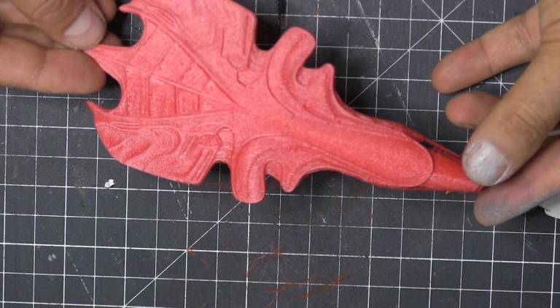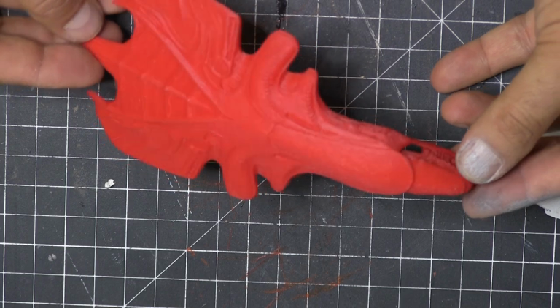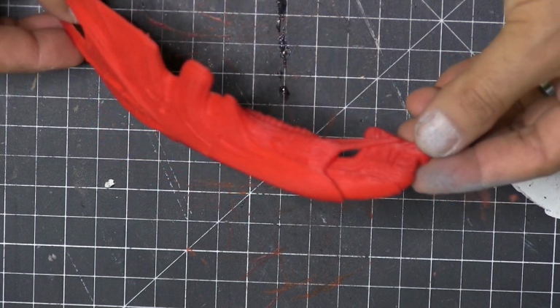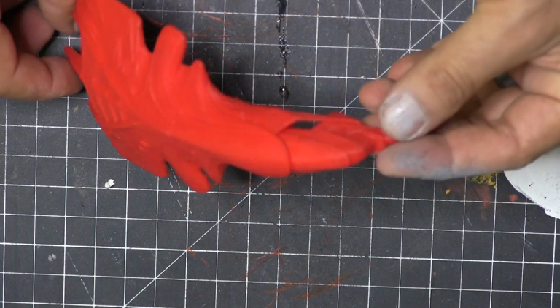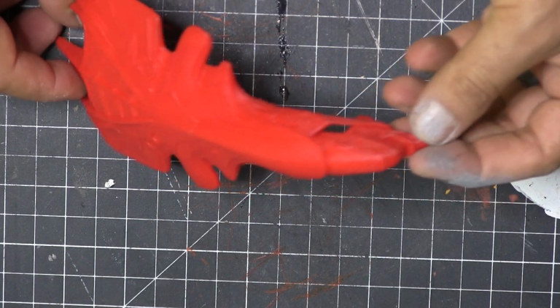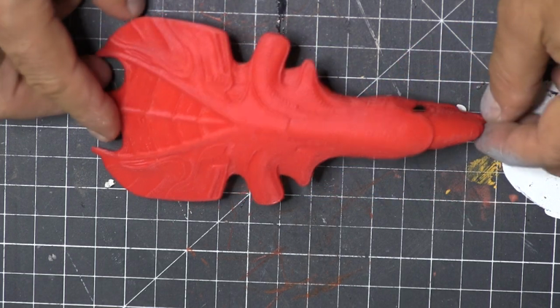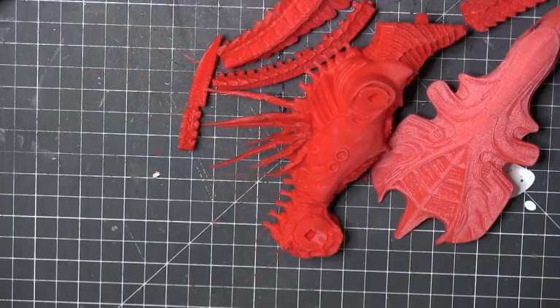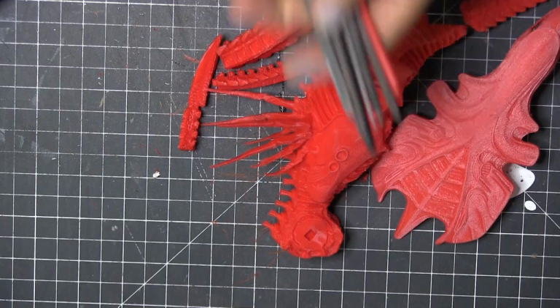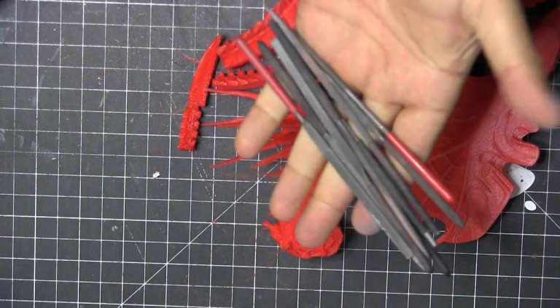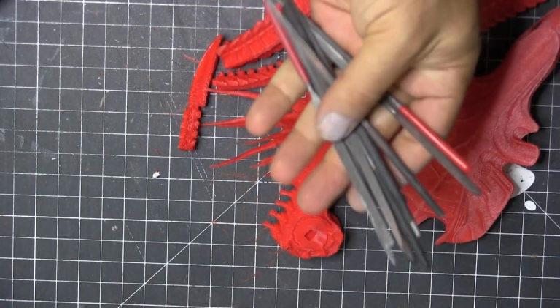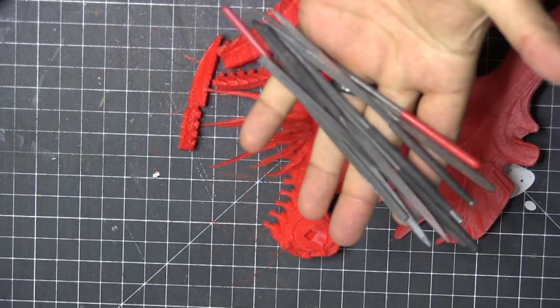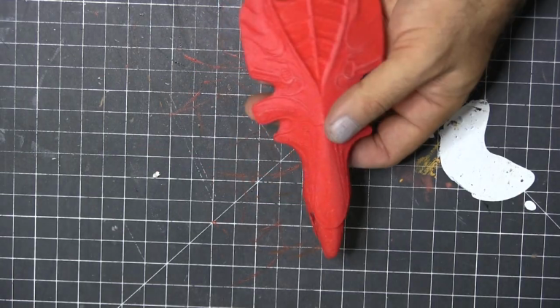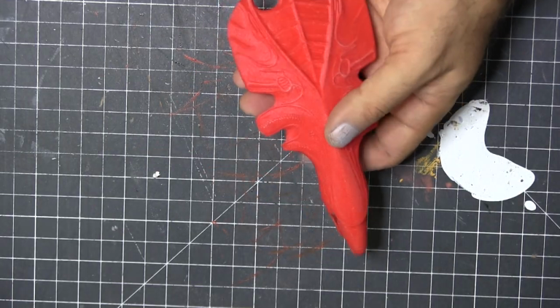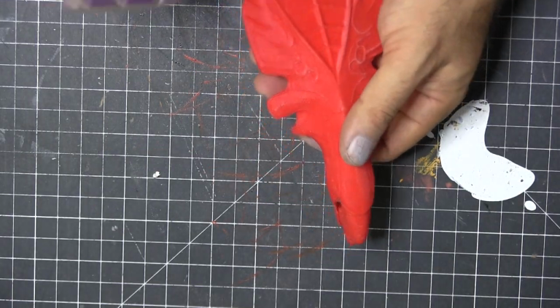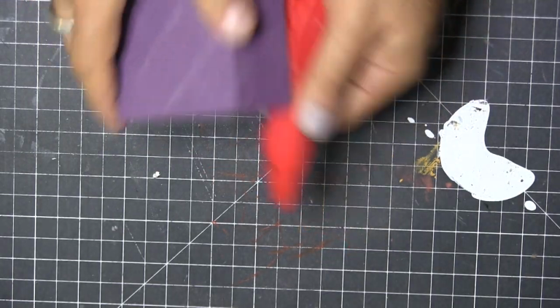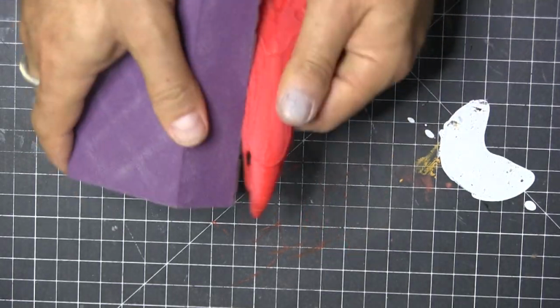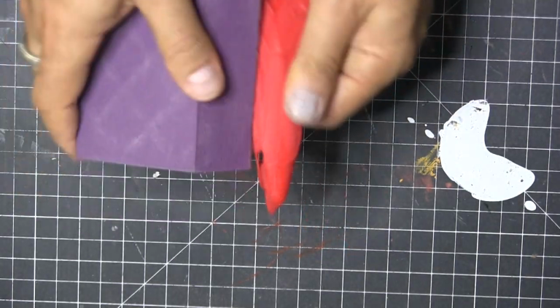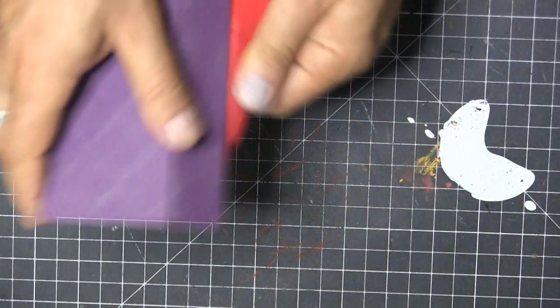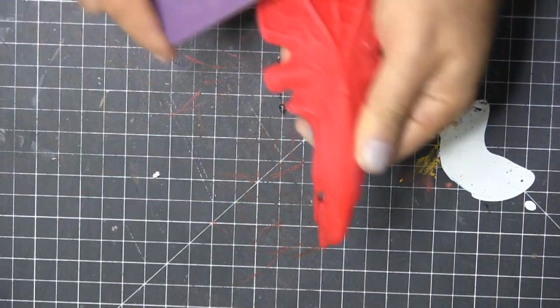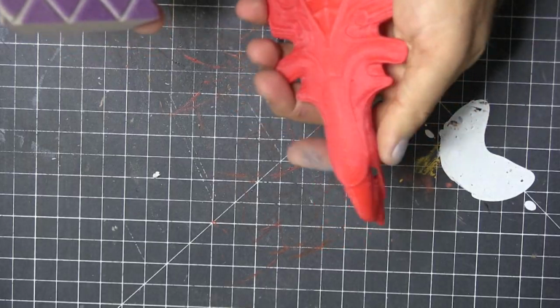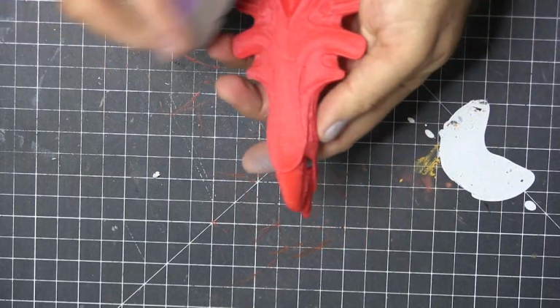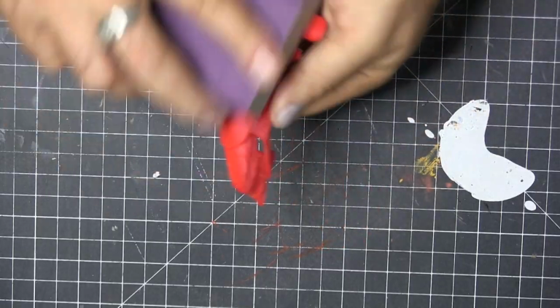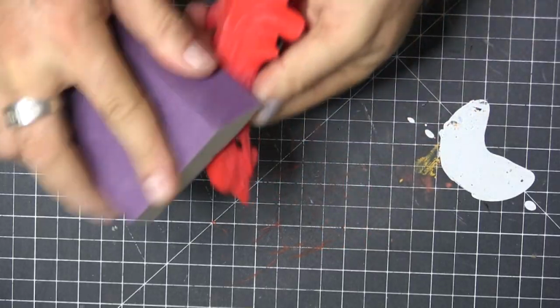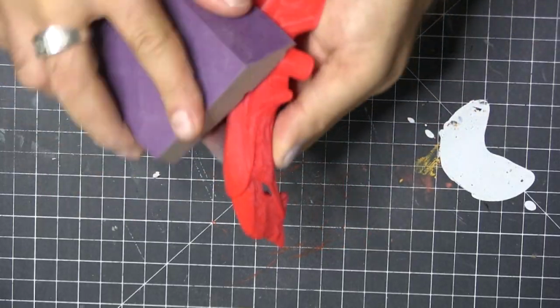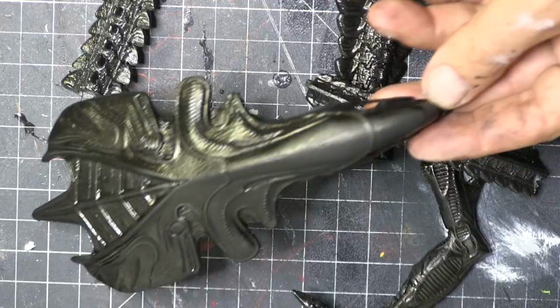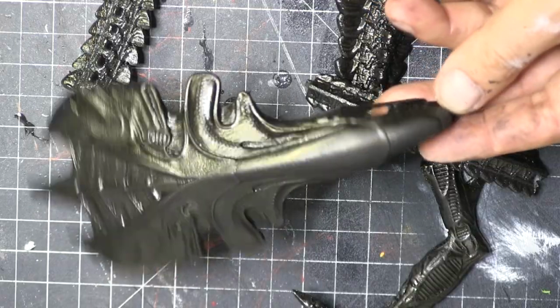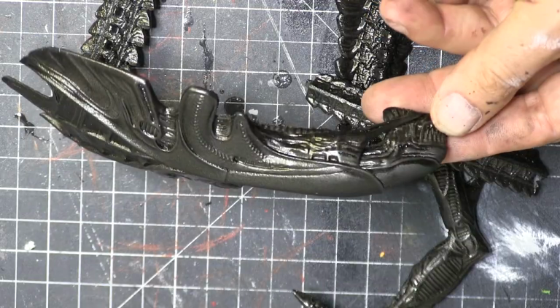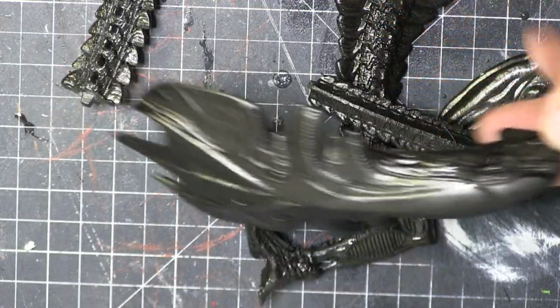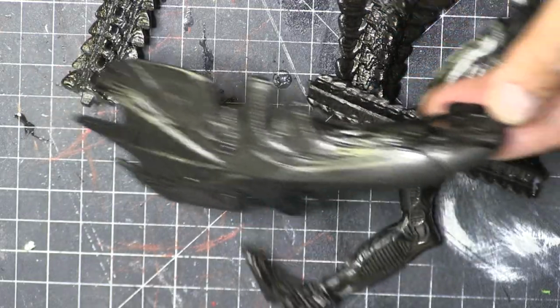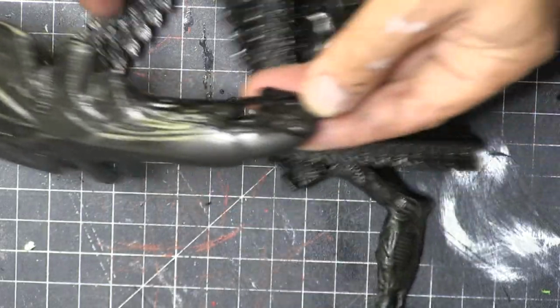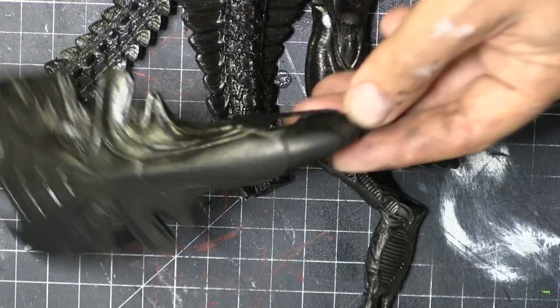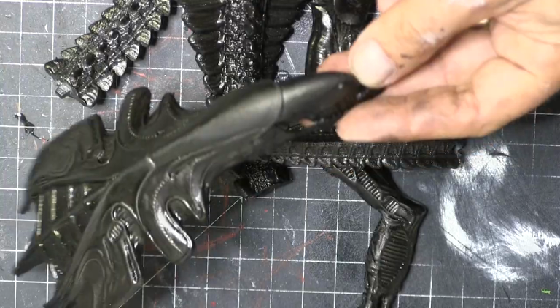All right, this is another fun model I got over at Malik's 3D design and we're gonna do some sanding. I didn't hit this one too much just because it came out so smooth on that Ender 3. Now after some priming, it's more sanding.